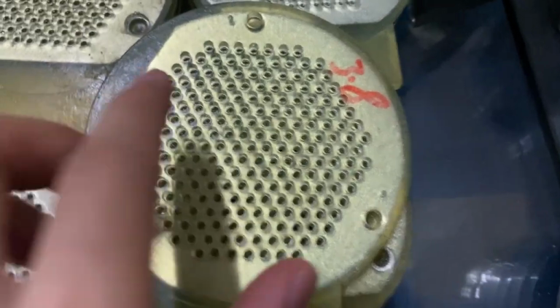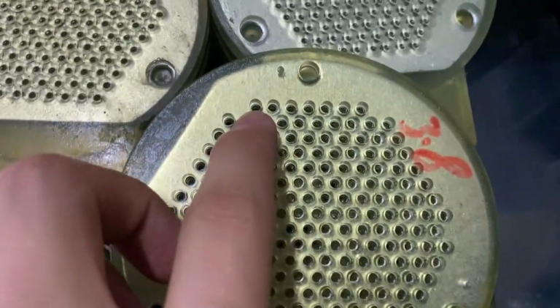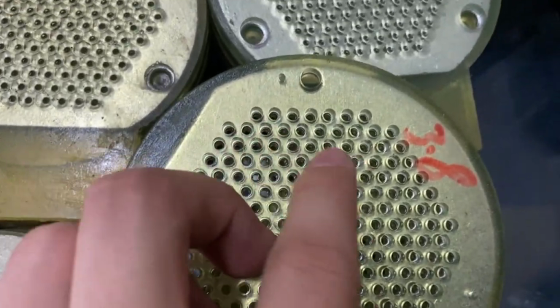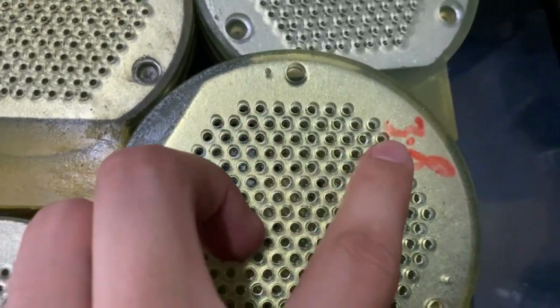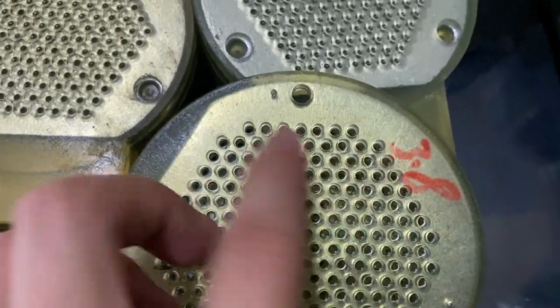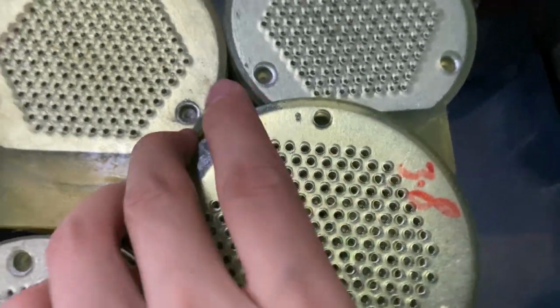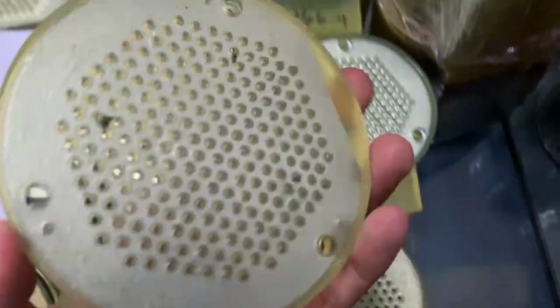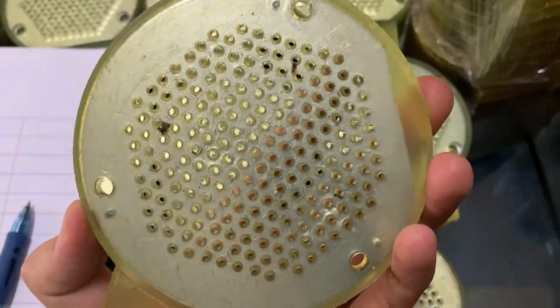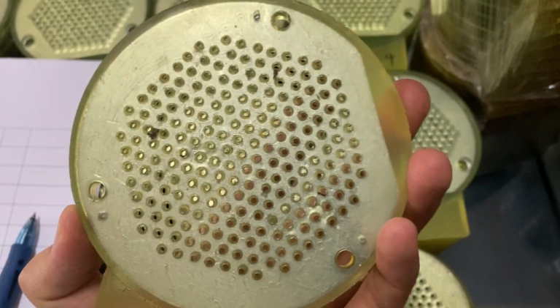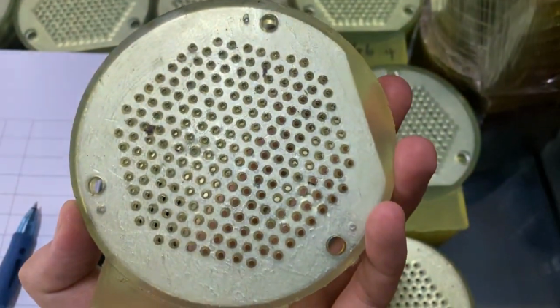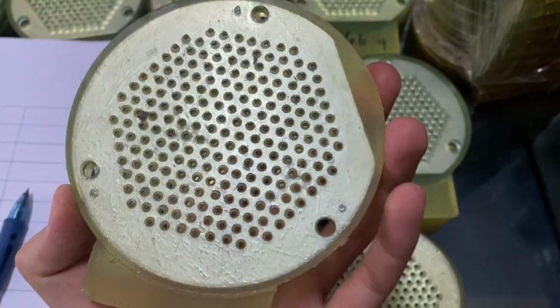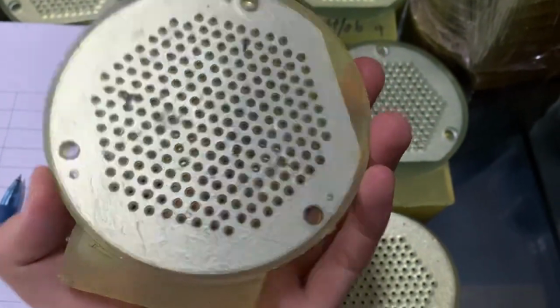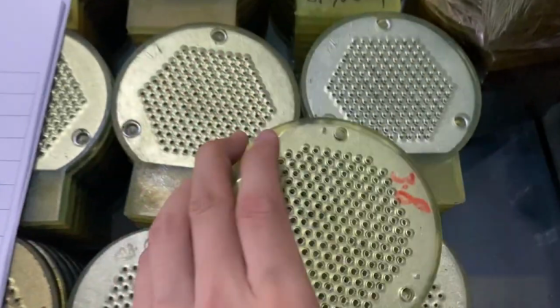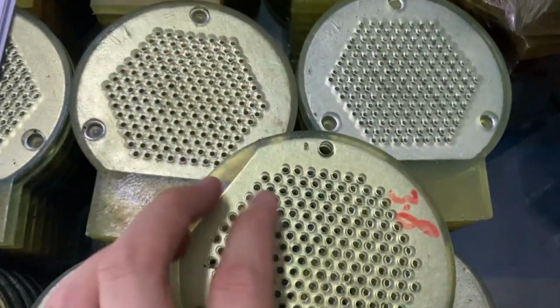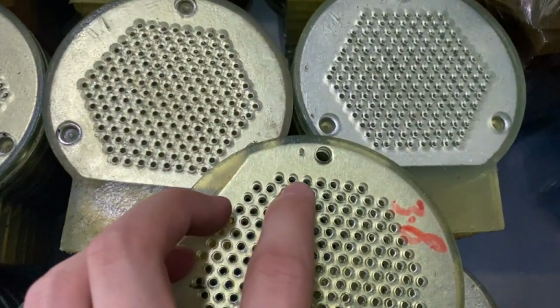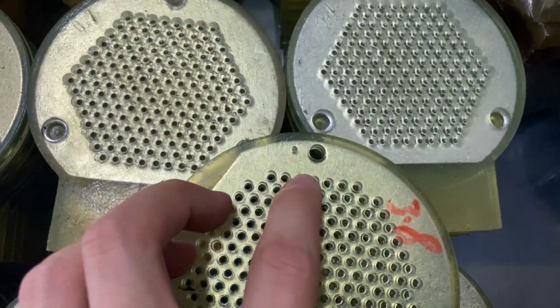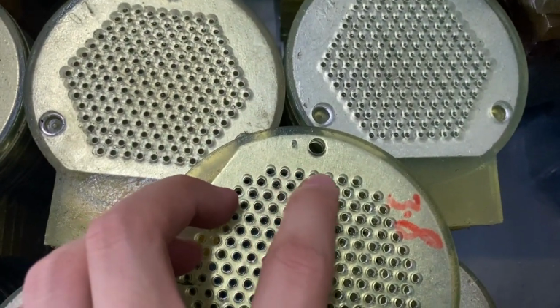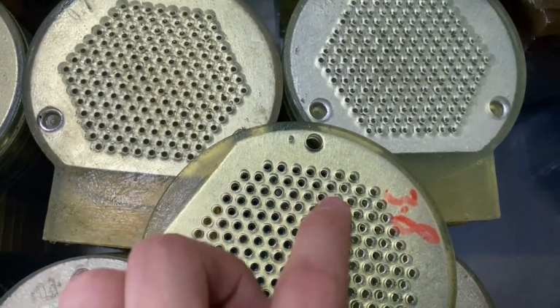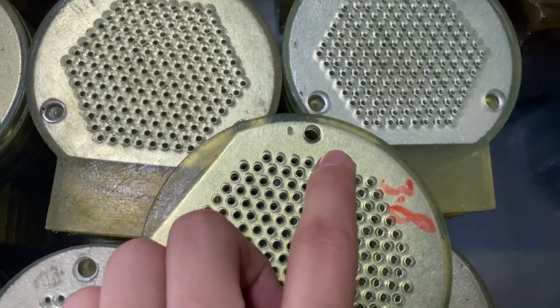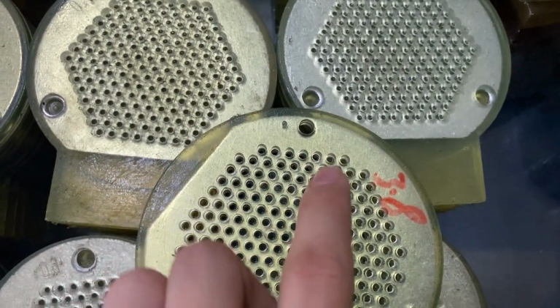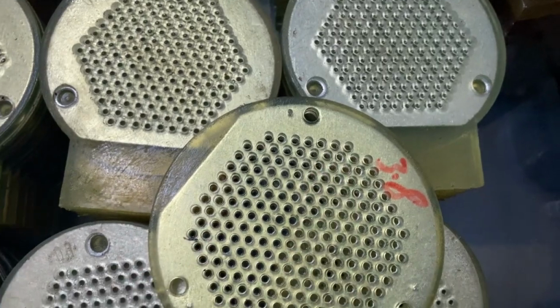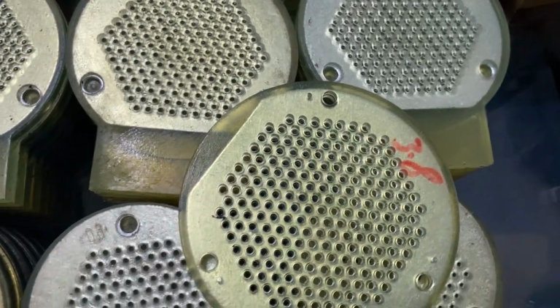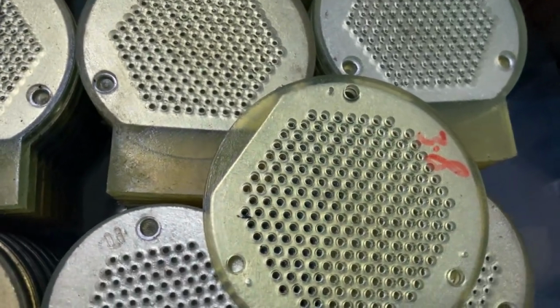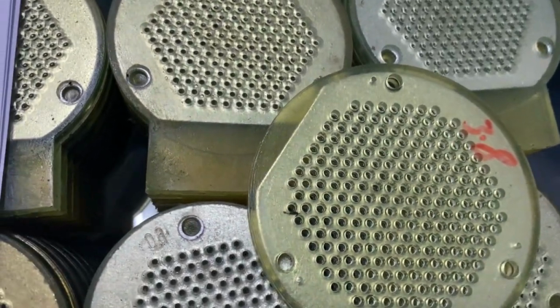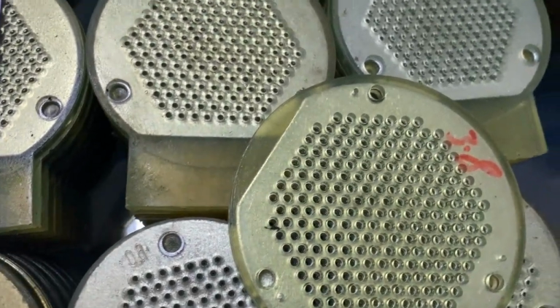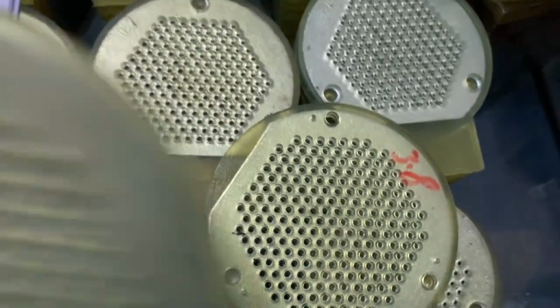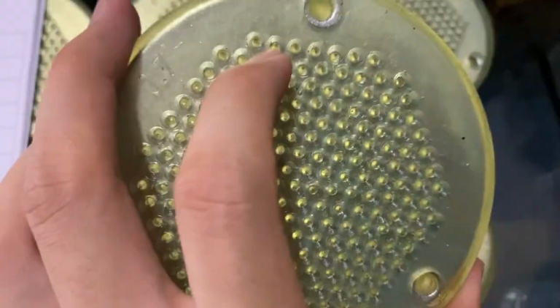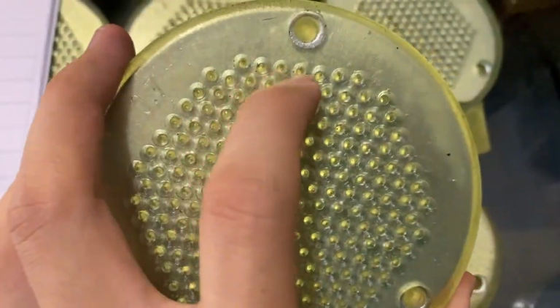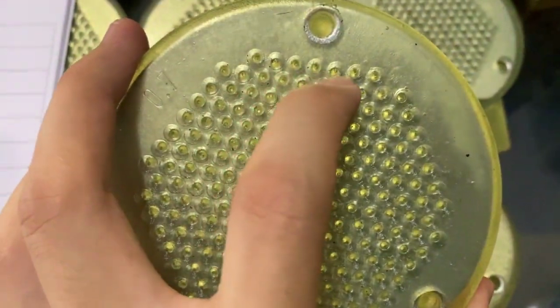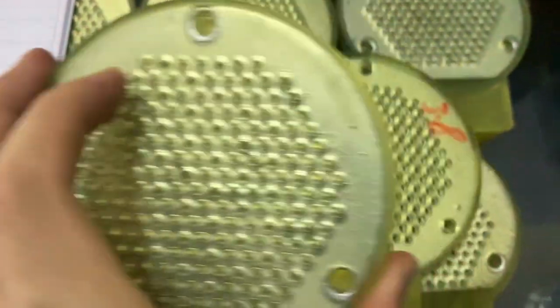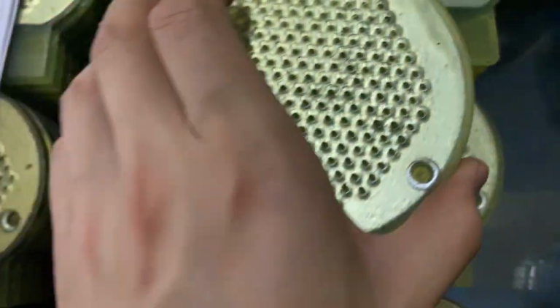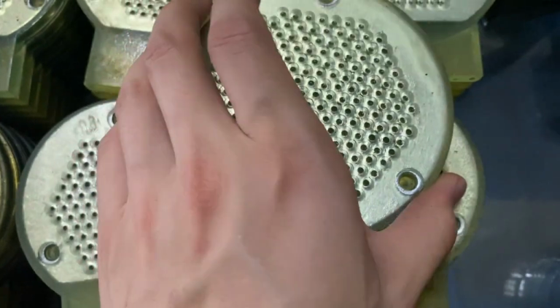This is the 3.8mm lower mode with 7 holes. And you need to use the 7 holes upper mode also.